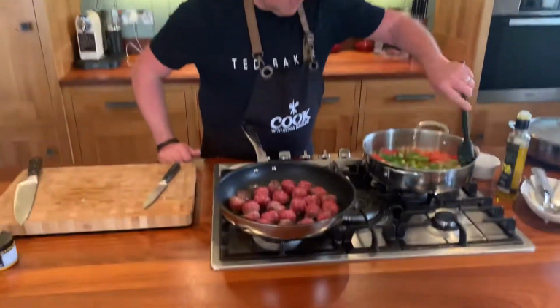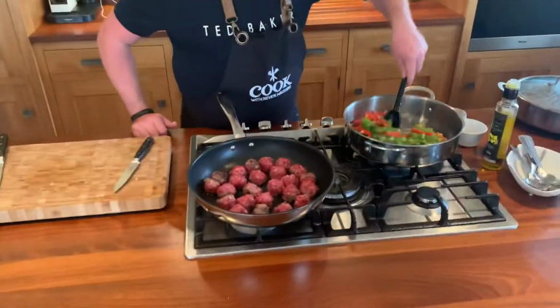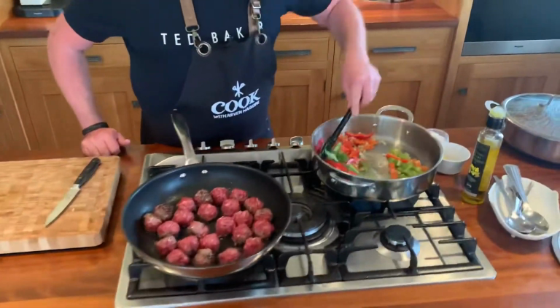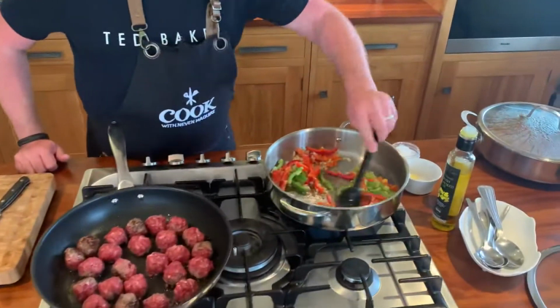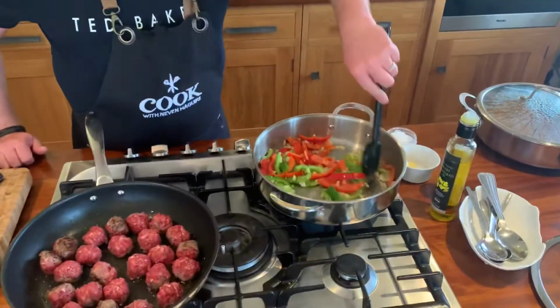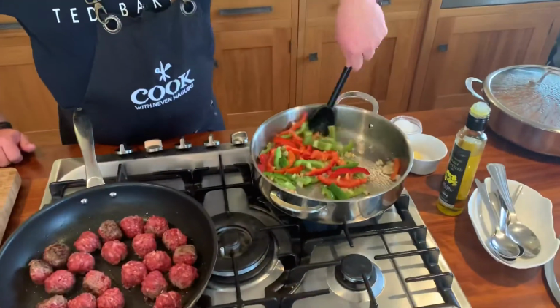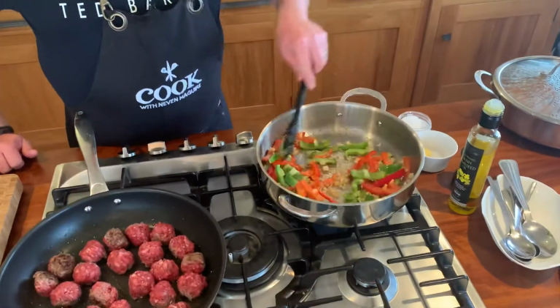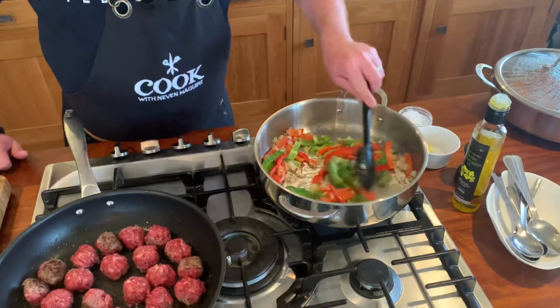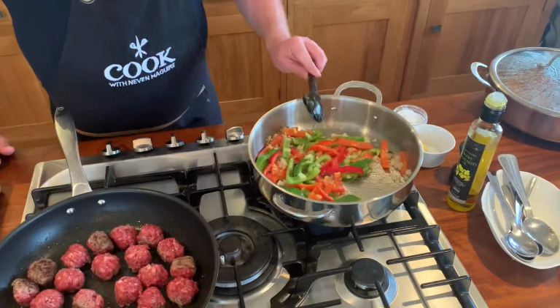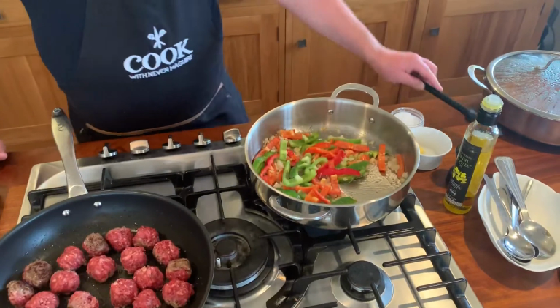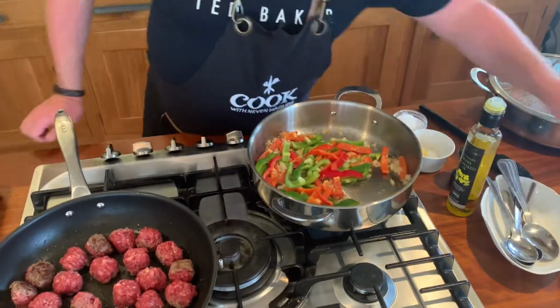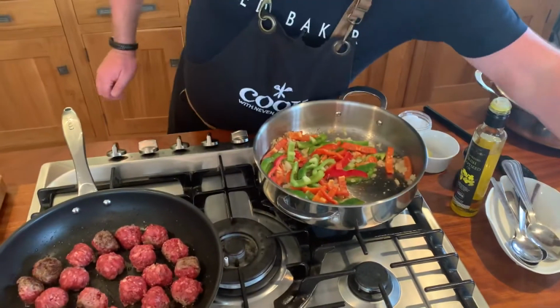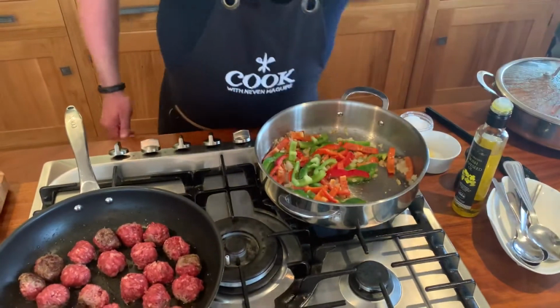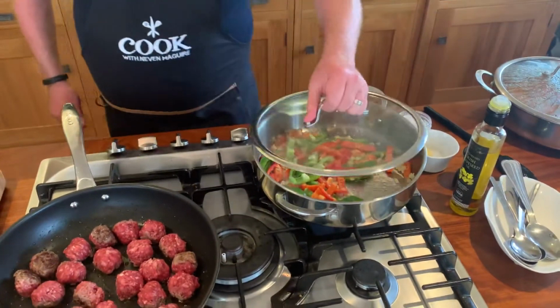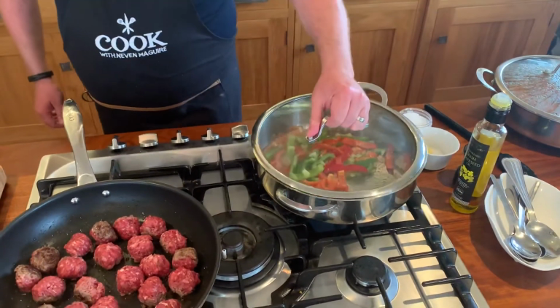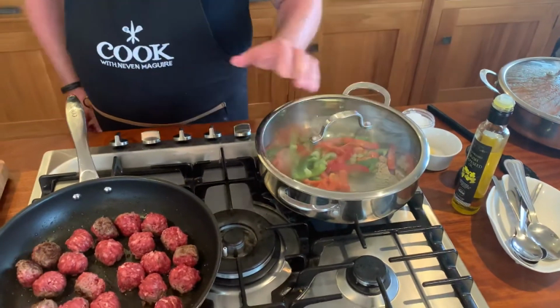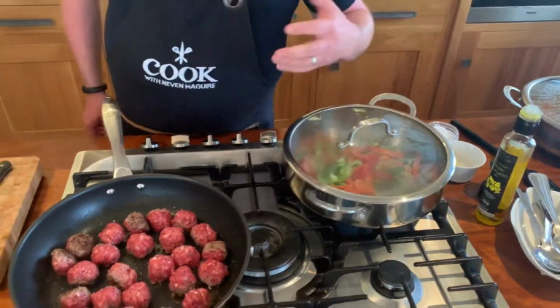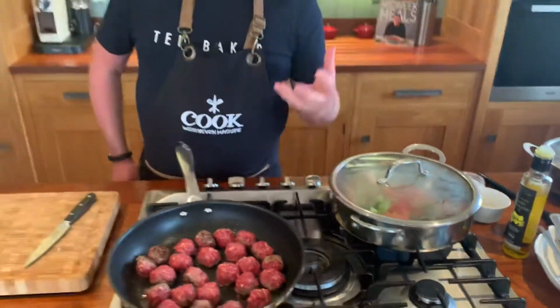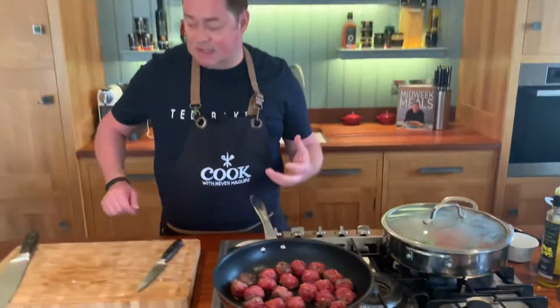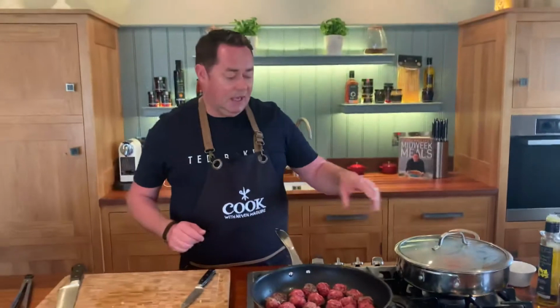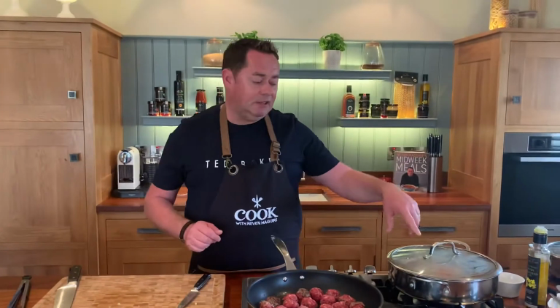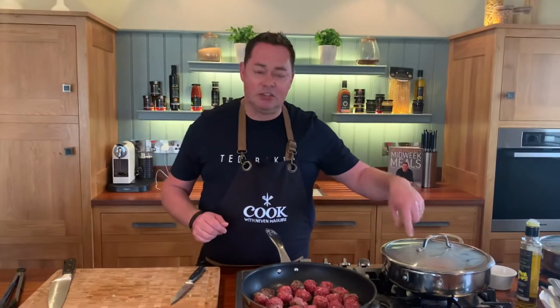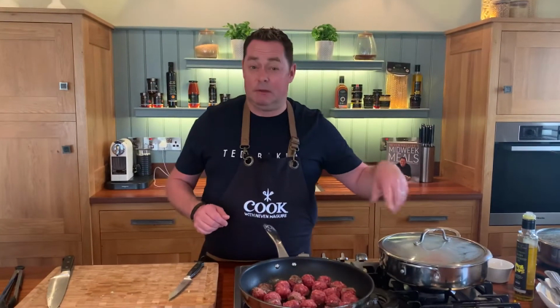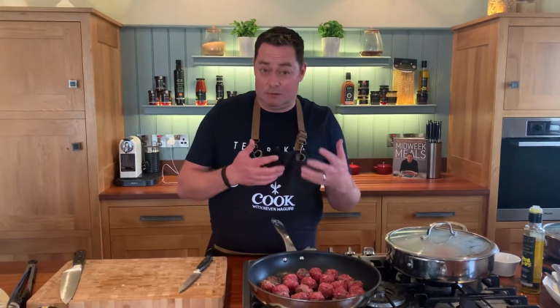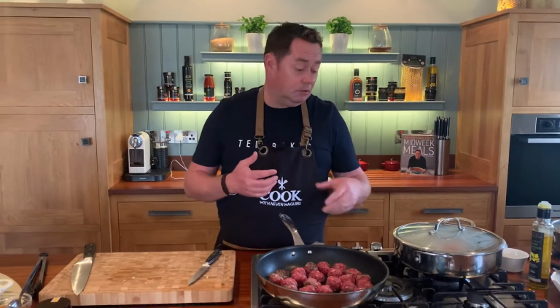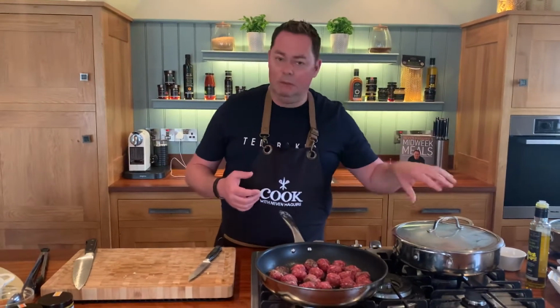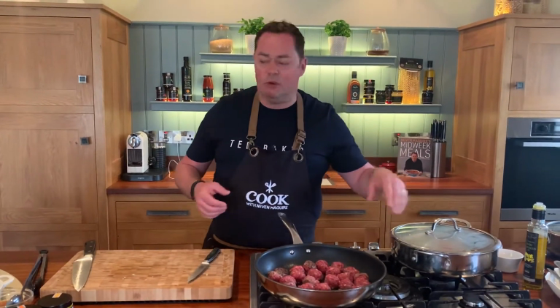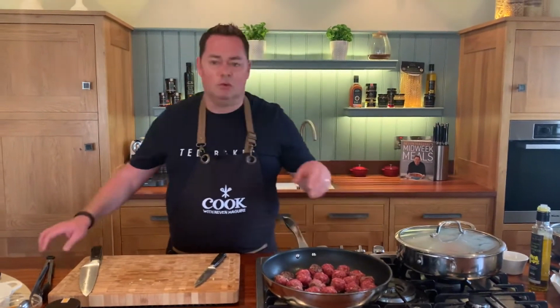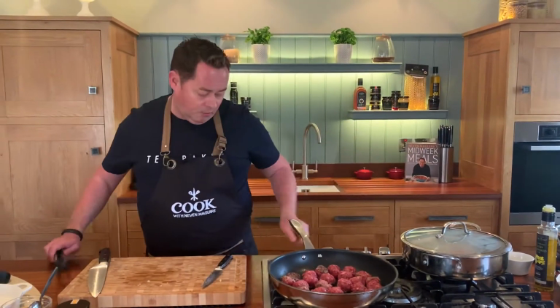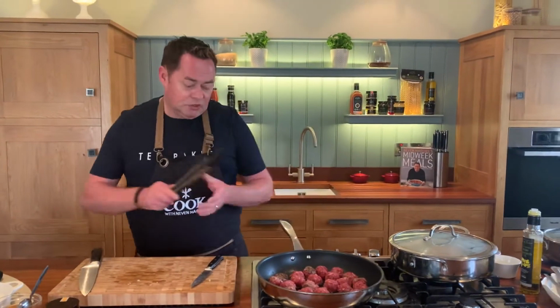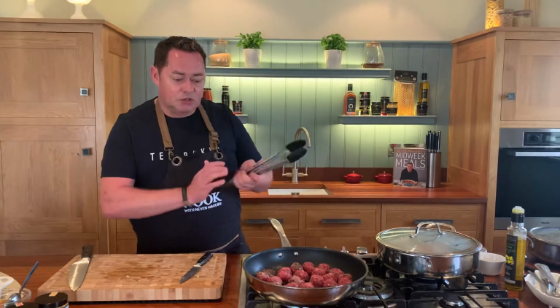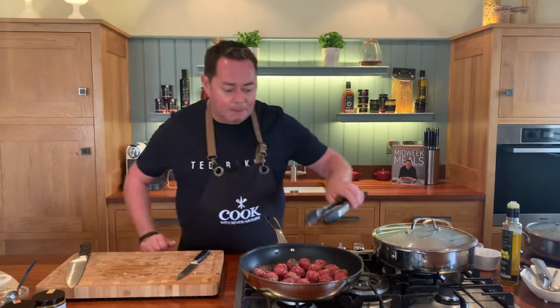Turn that up, give it a little stir and let that cook away for a minute or two. Put the lid on to speed up the cooking process — it creates steam. If it's catching a little bit, it means it's browning too much; just add a spoonful or two of water.